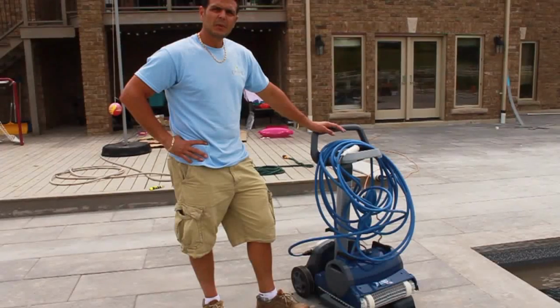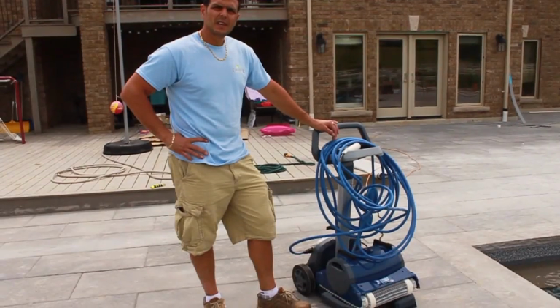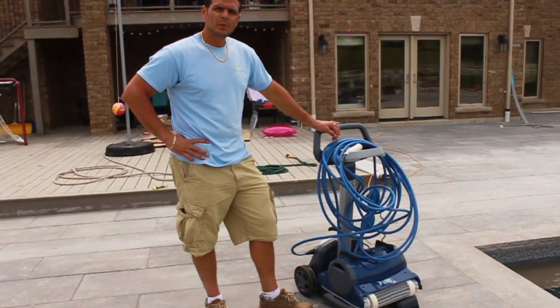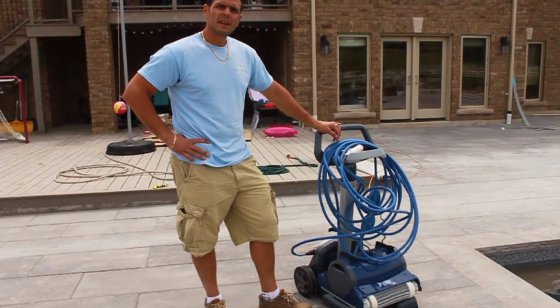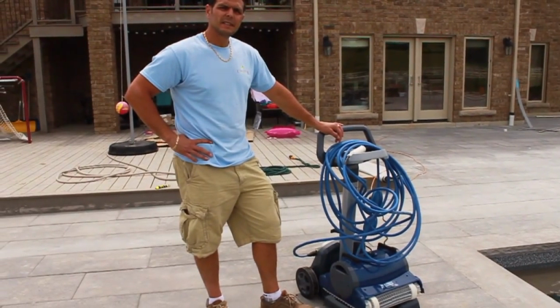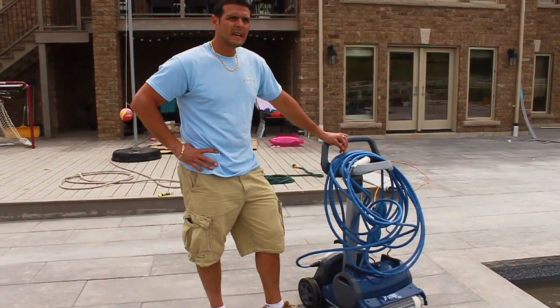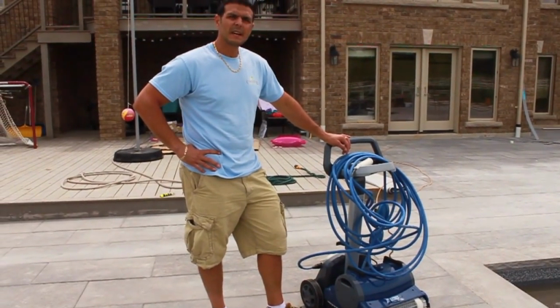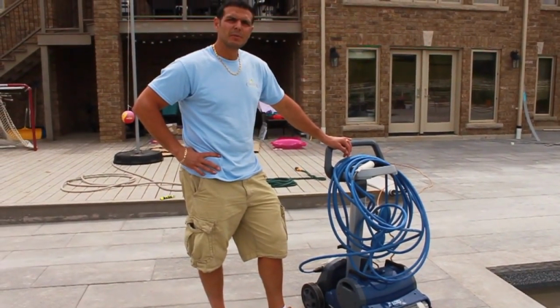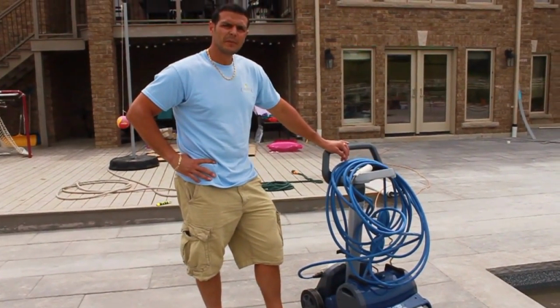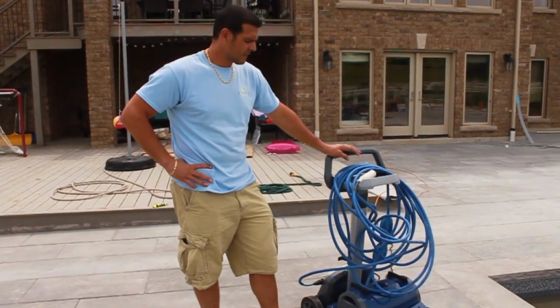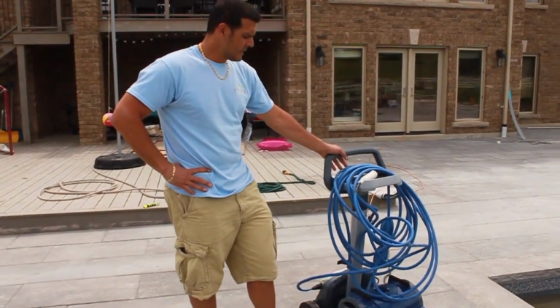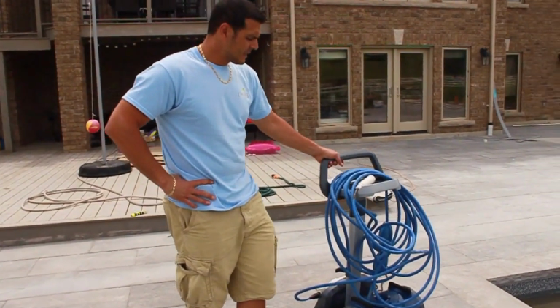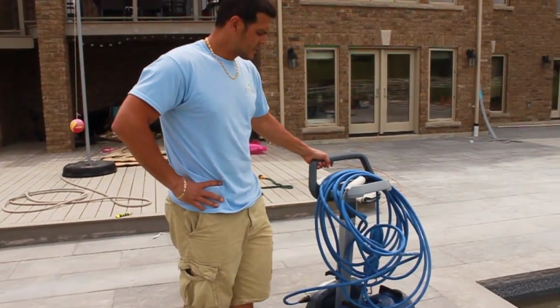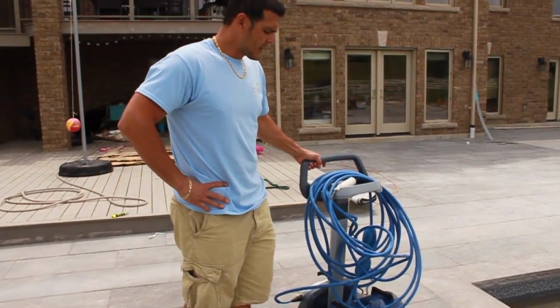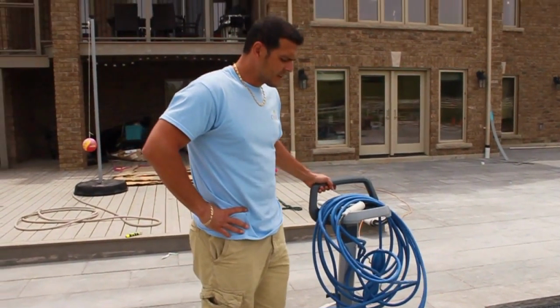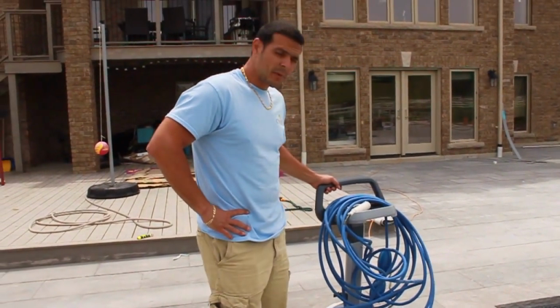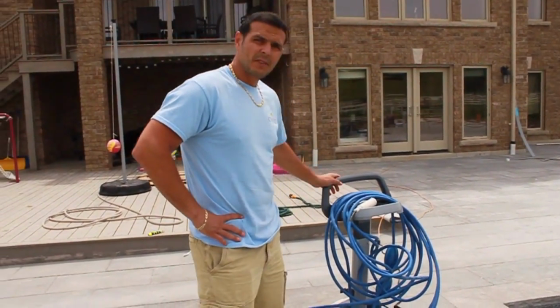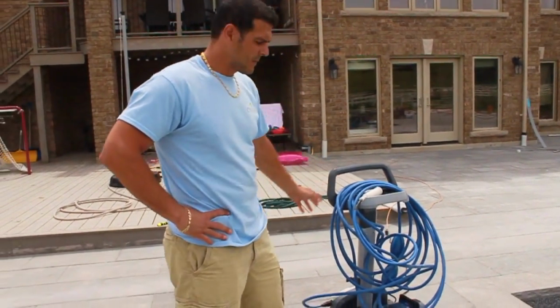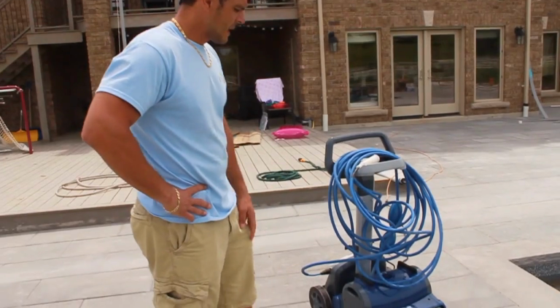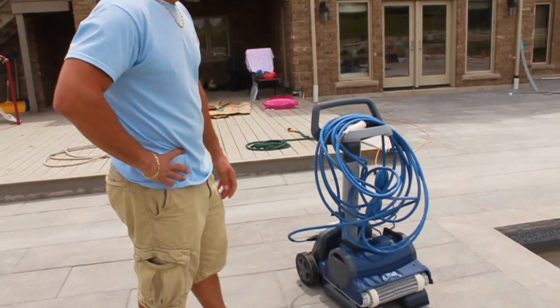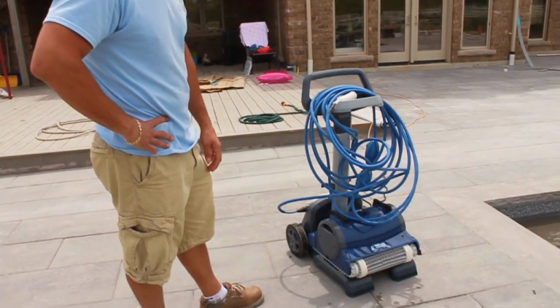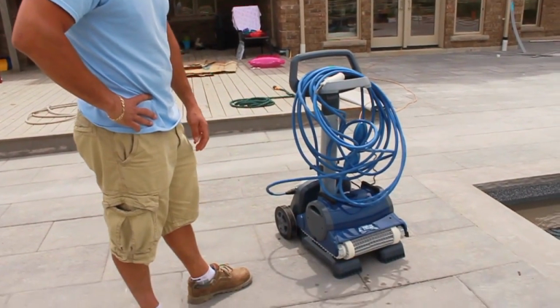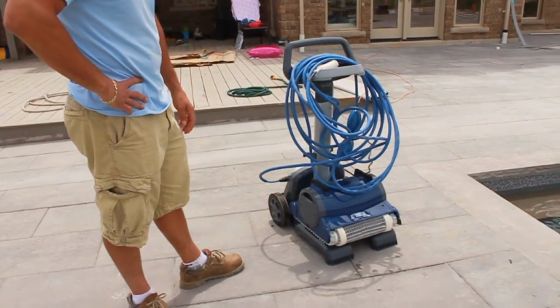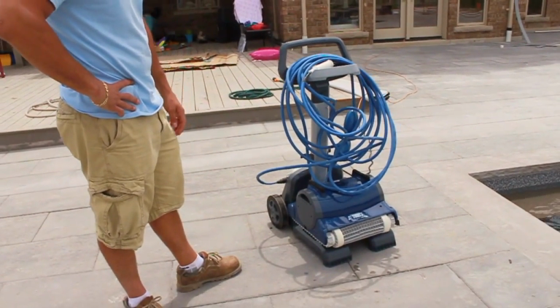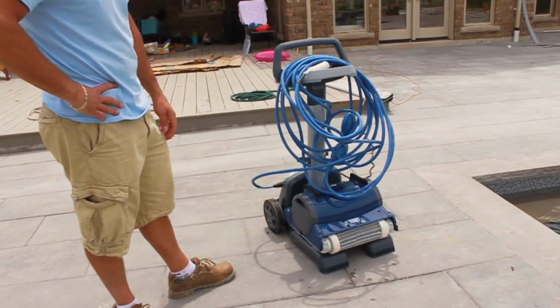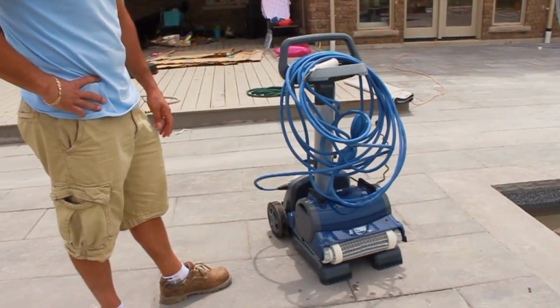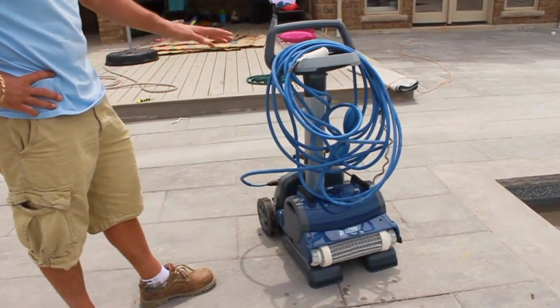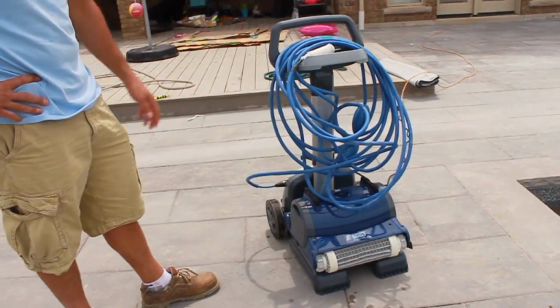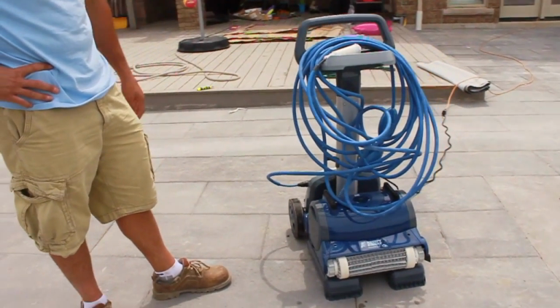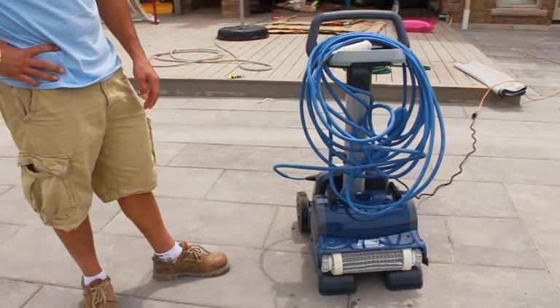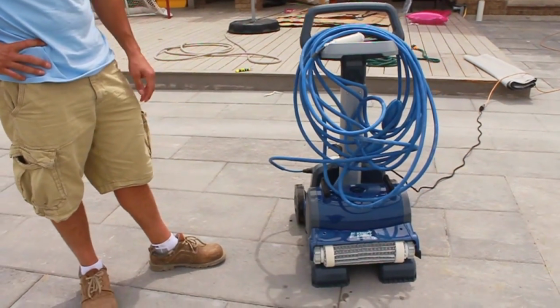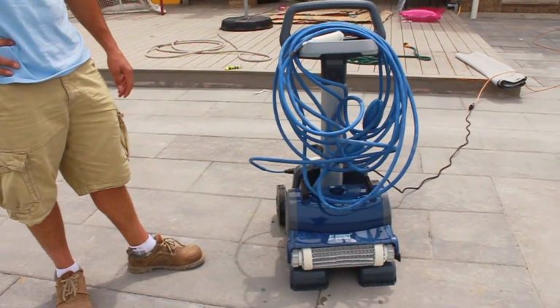Now we're going to talk about robotic cleaners and how to vacuum your pool. This is the robotic cleaner that we provide for you. It's a Creepy Crawler — this particular model is the Prowler 820.